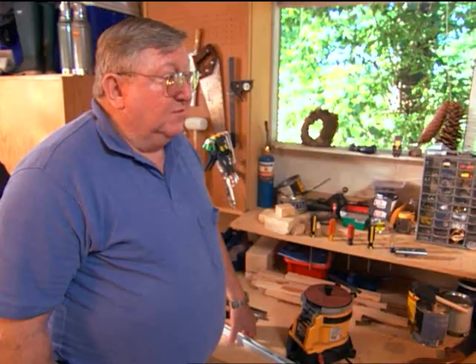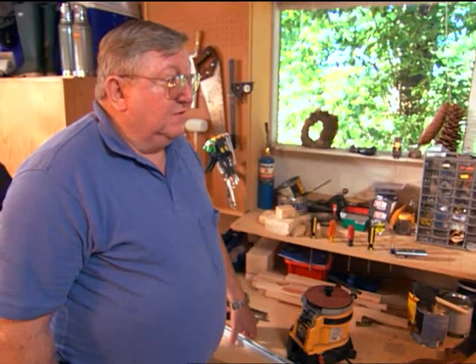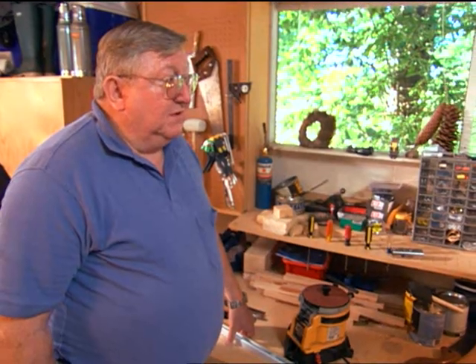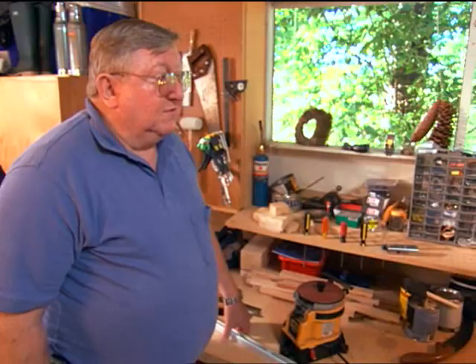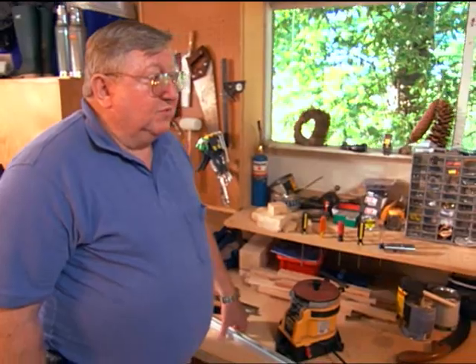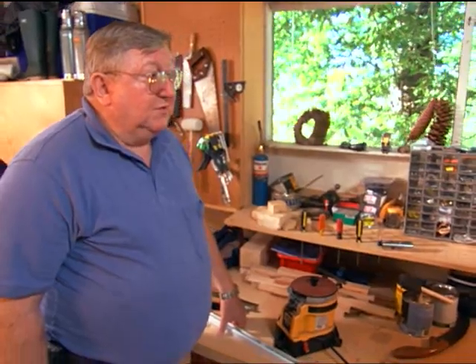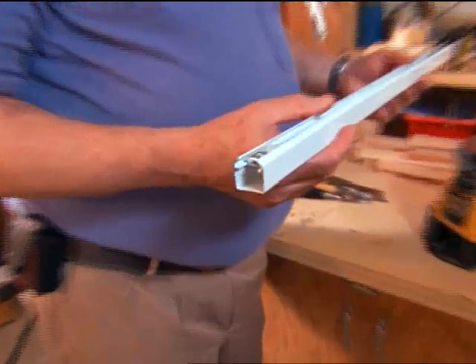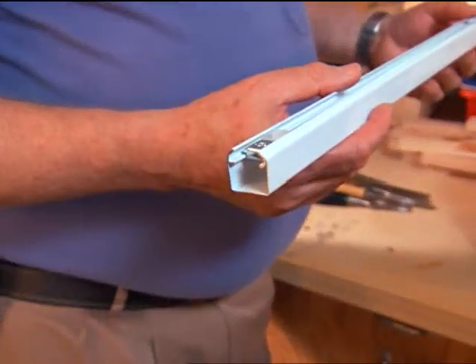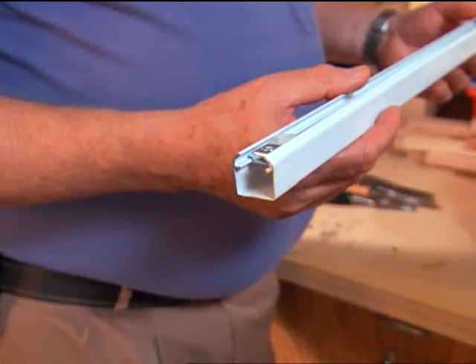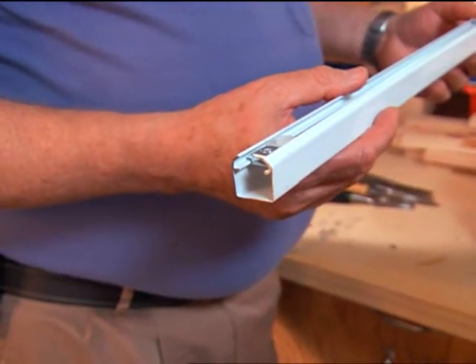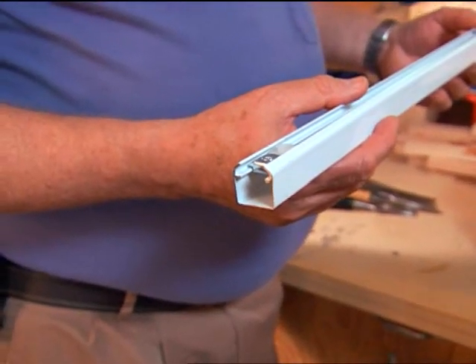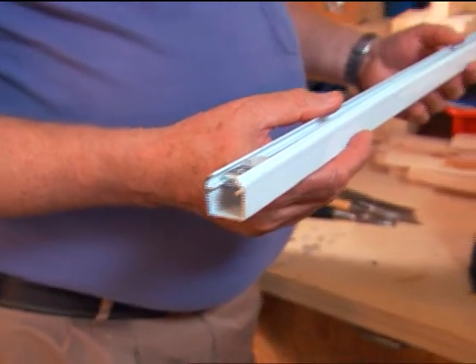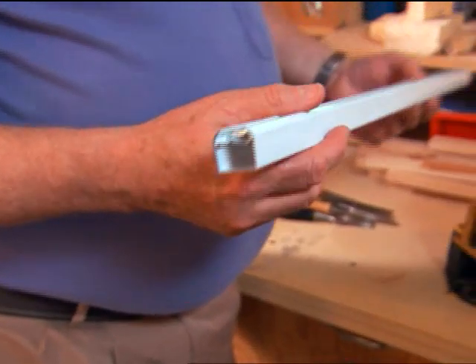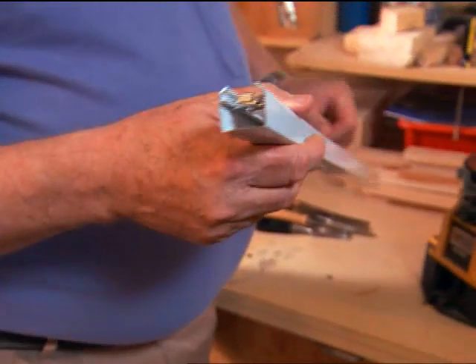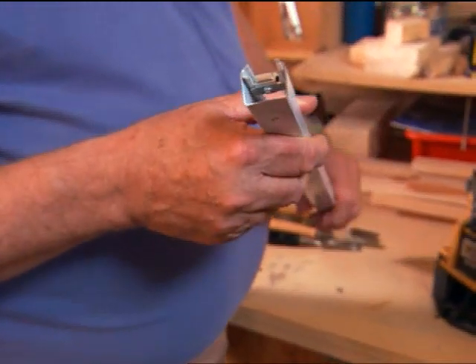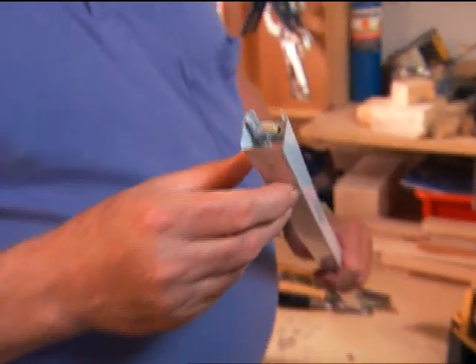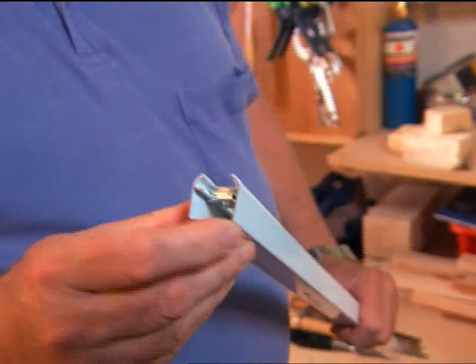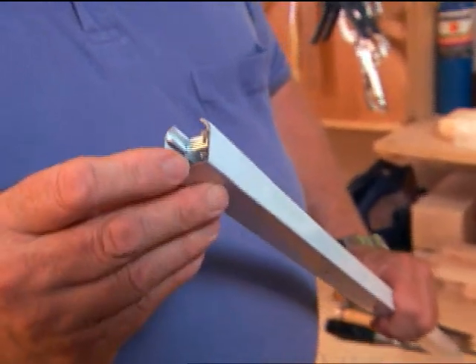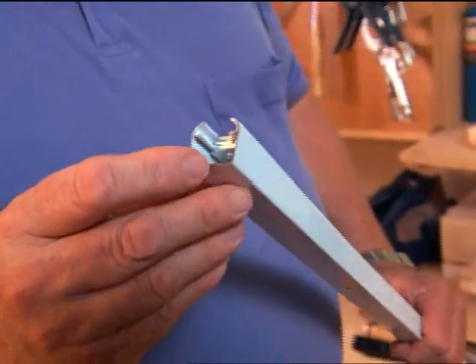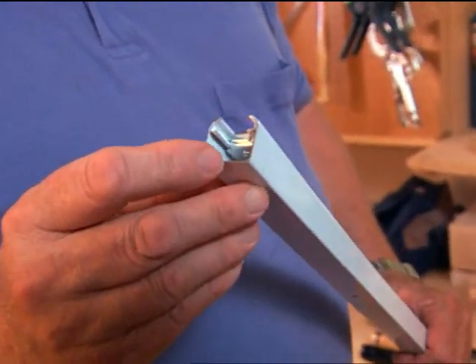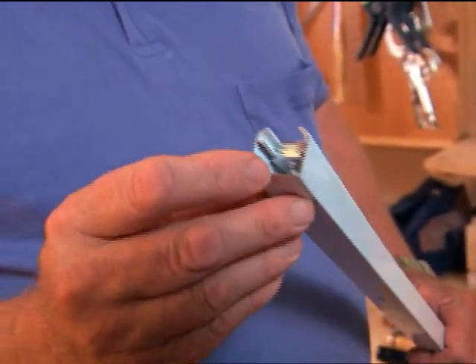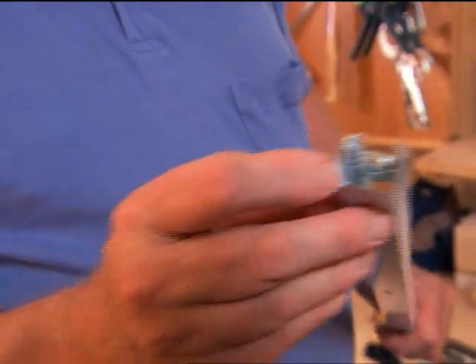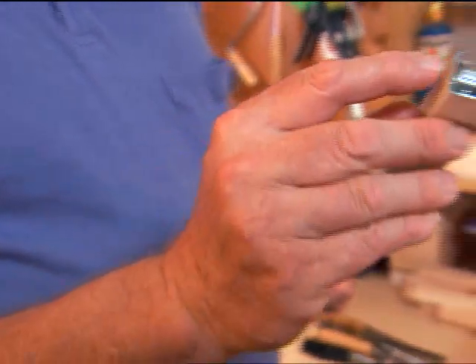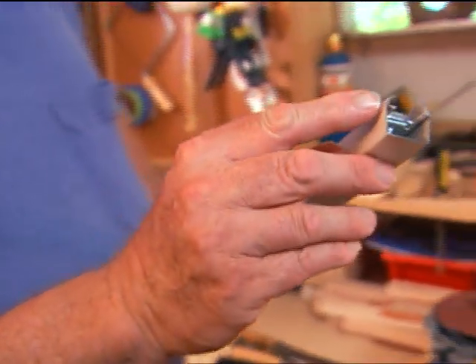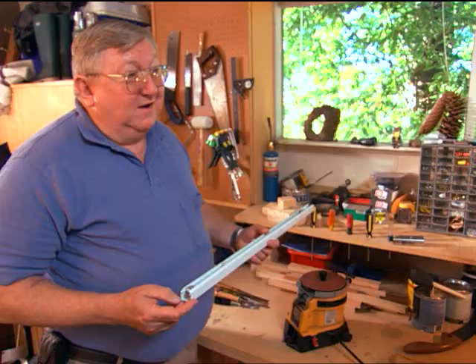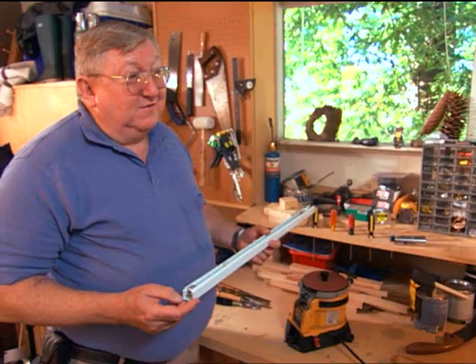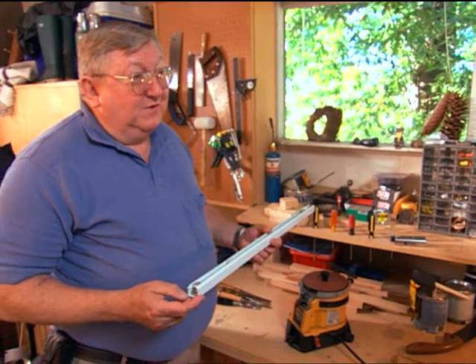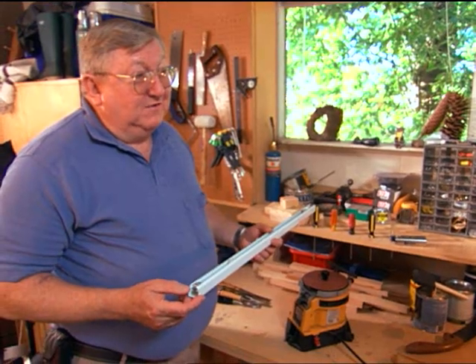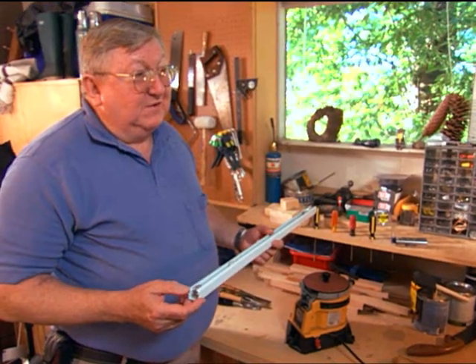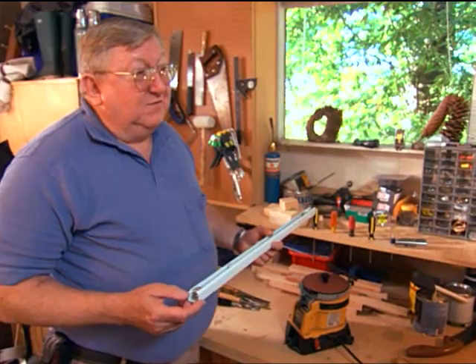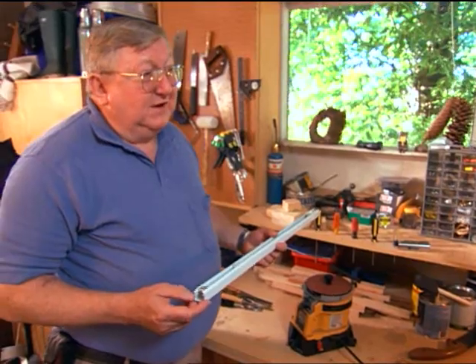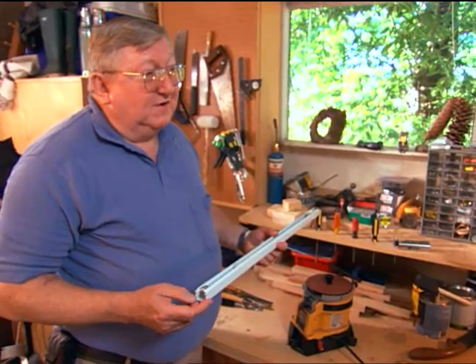Every once in a while you run across a problem. This is a track for a bifold door — the track would not fit the opening. It was only a thirty-second of an inch too long, and there's no way you can do that cutting with a hacksaw.